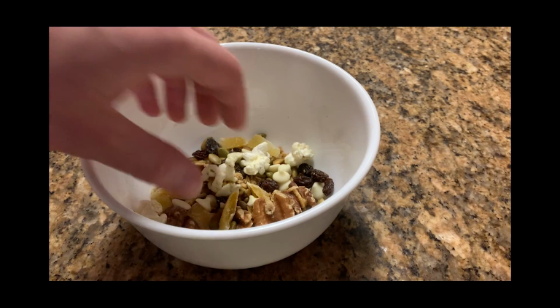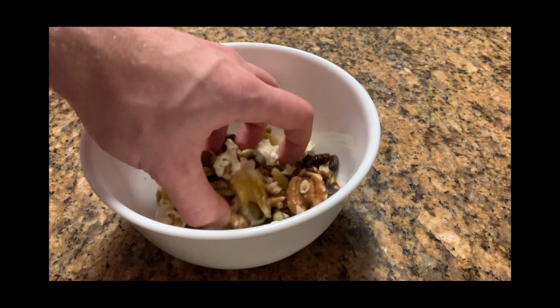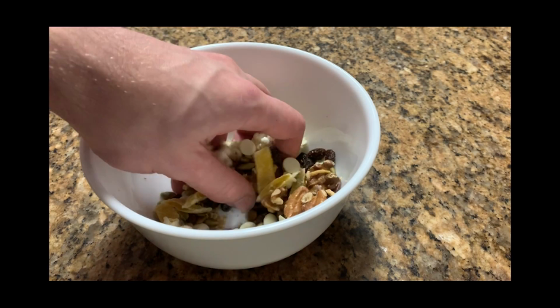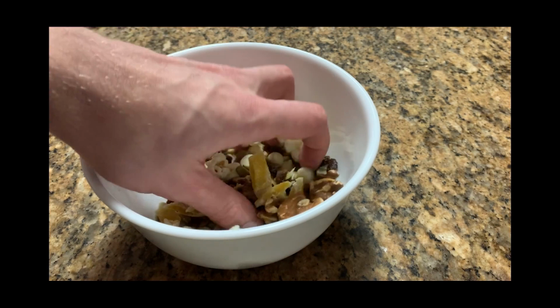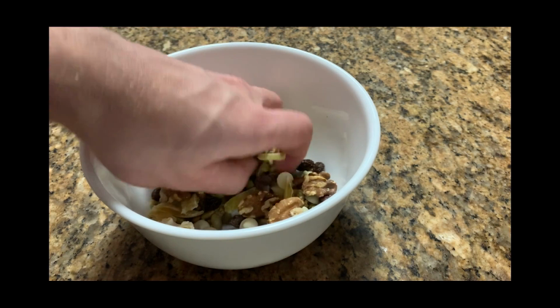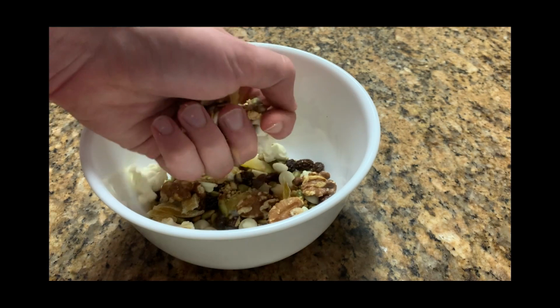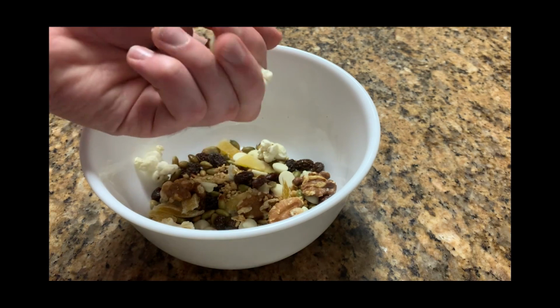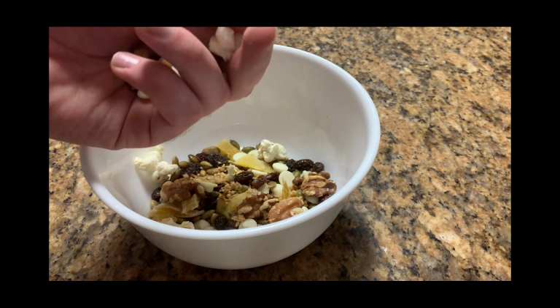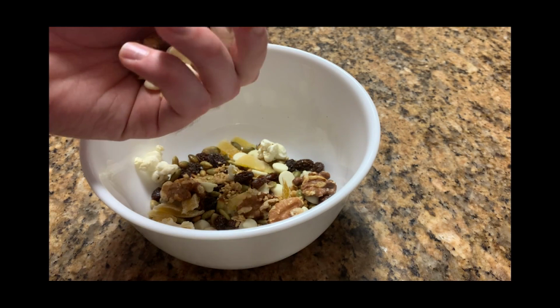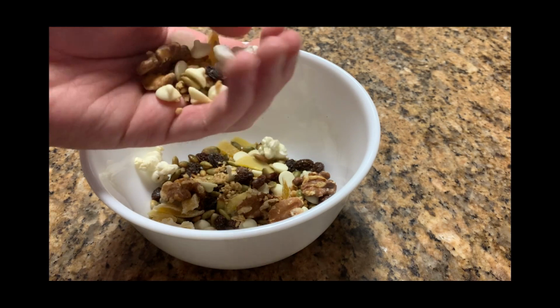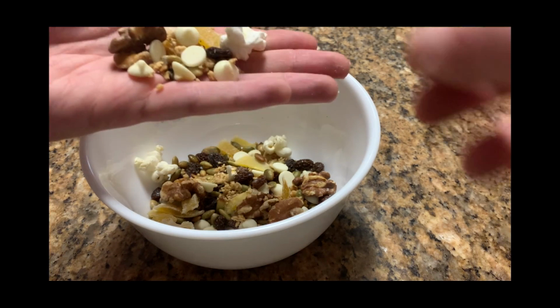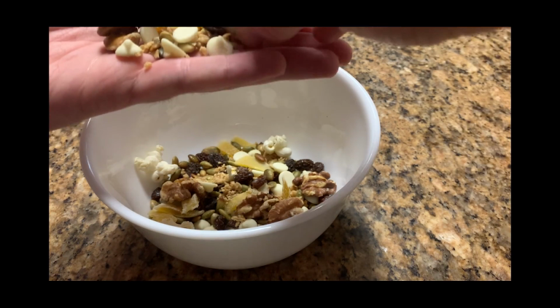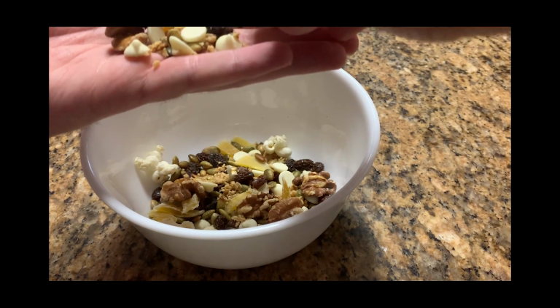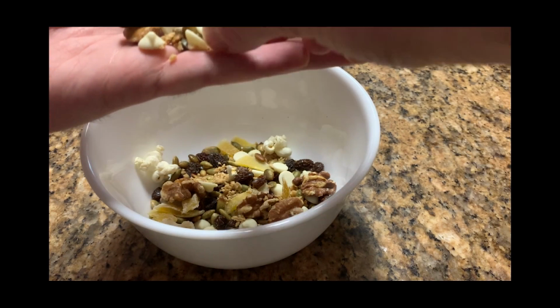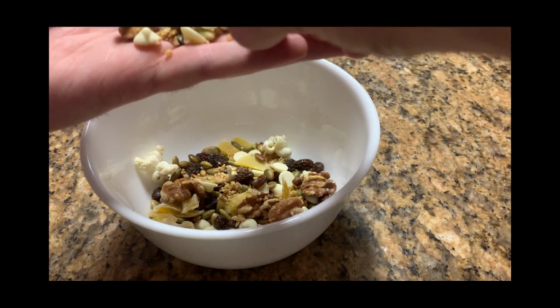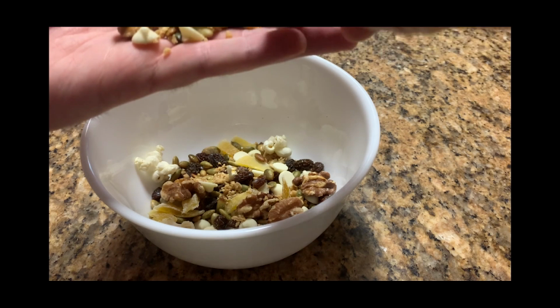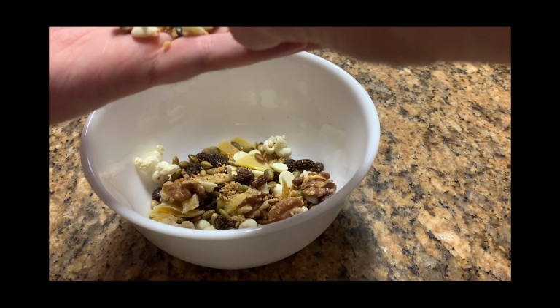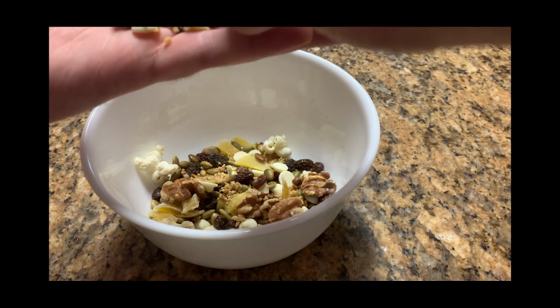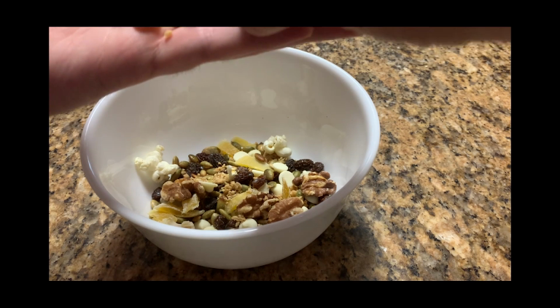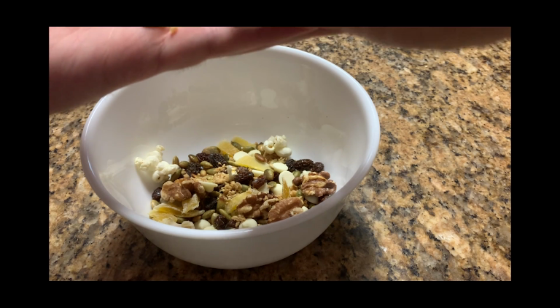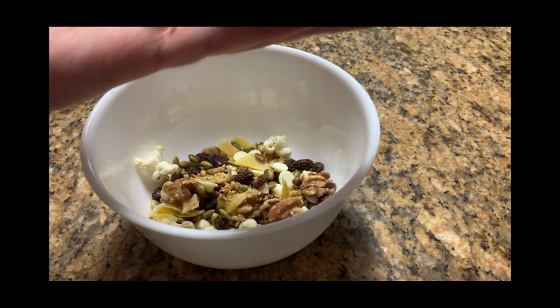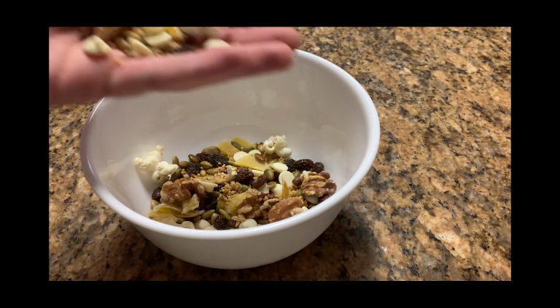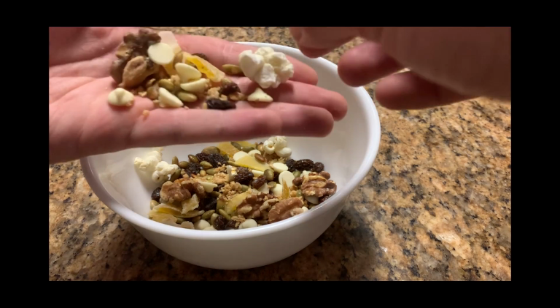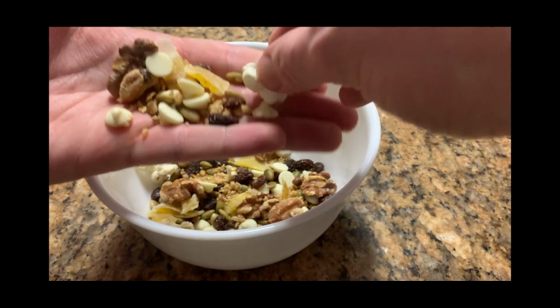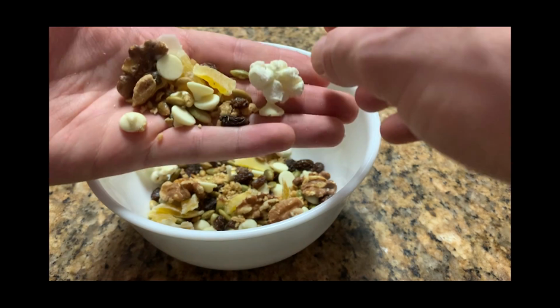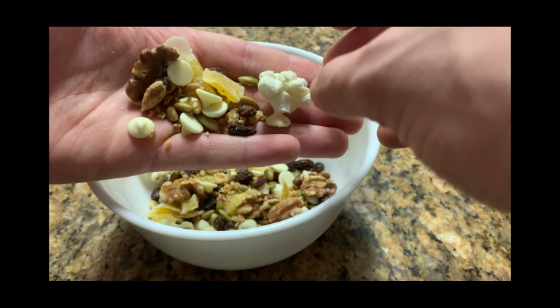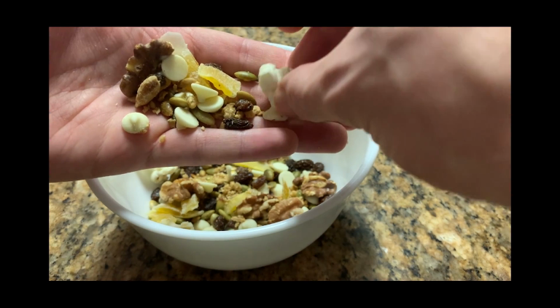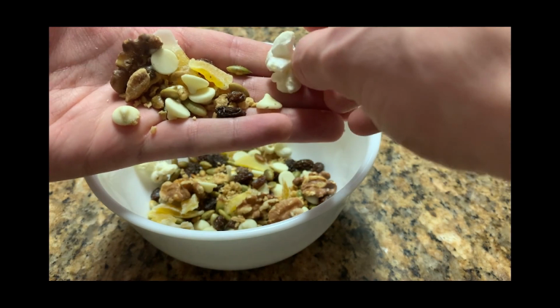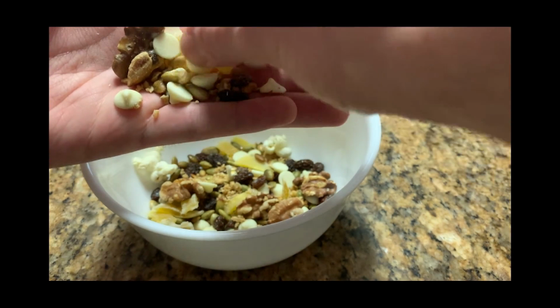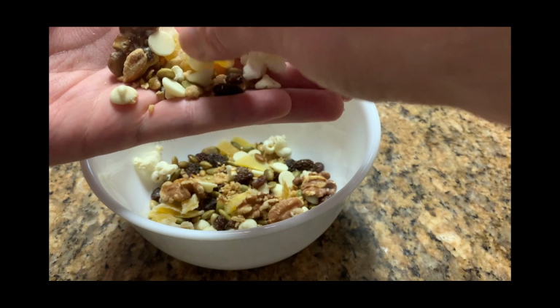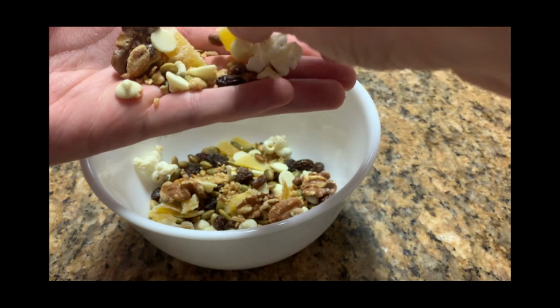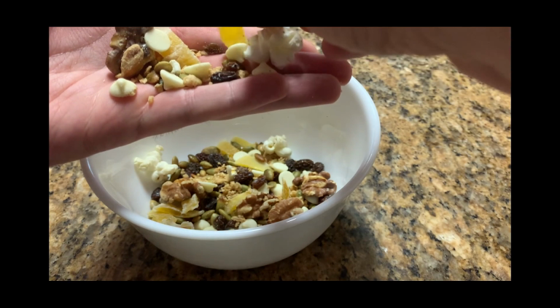Trail mix is a lightweight and energy-dense food that can be a great pick-me-up when you are playing outside or going on a hike with your family. And with the power of math, we can experiment and discover the best recipes for you.